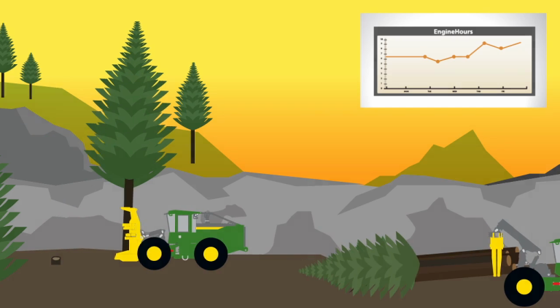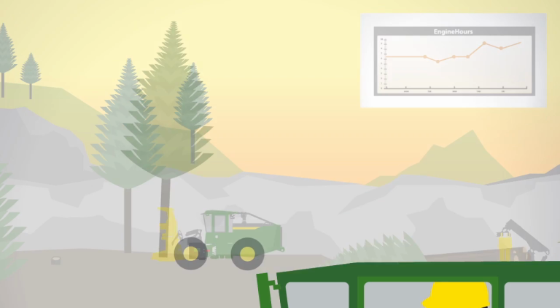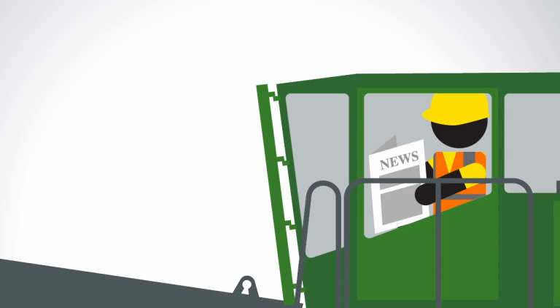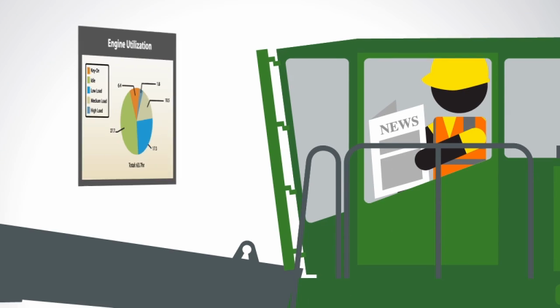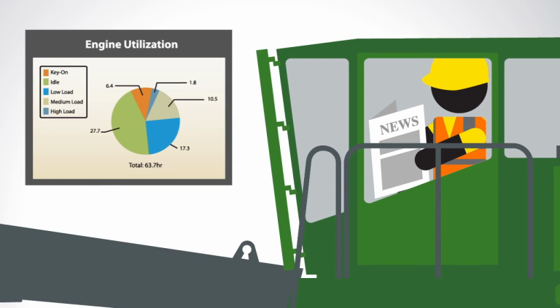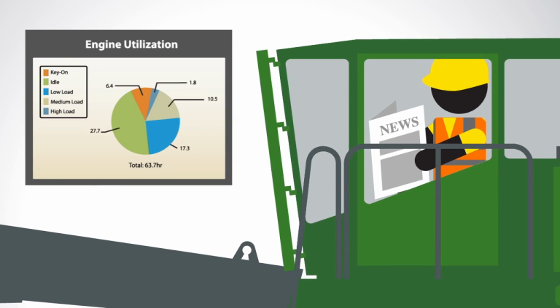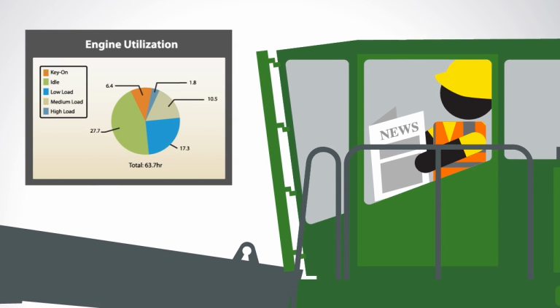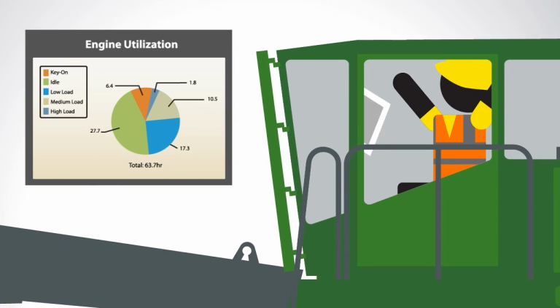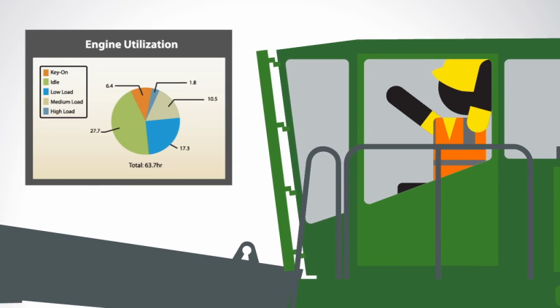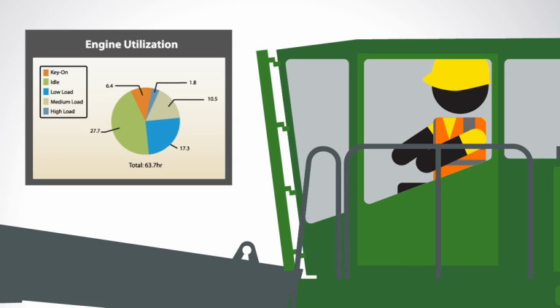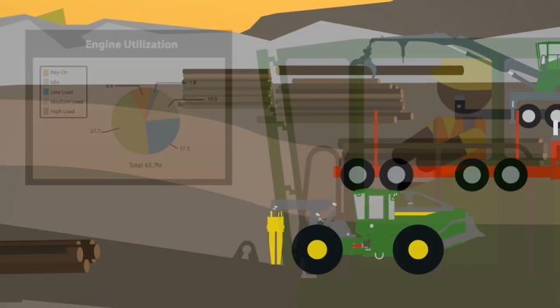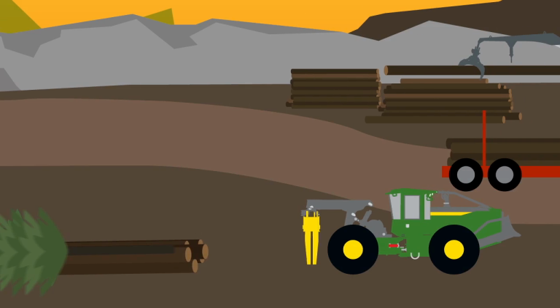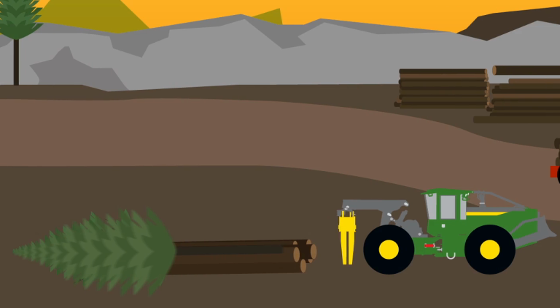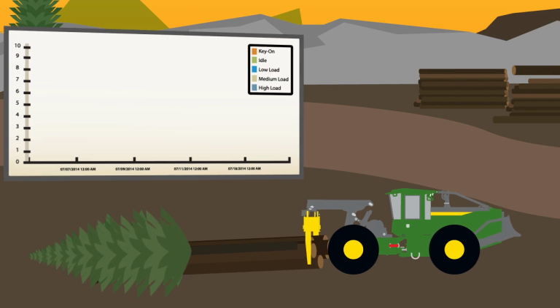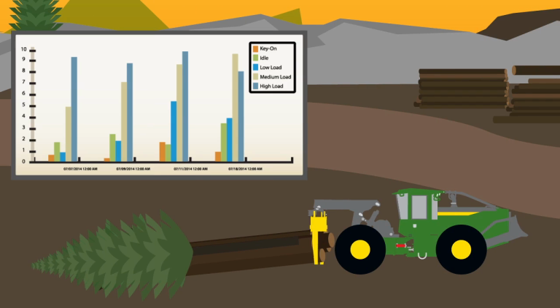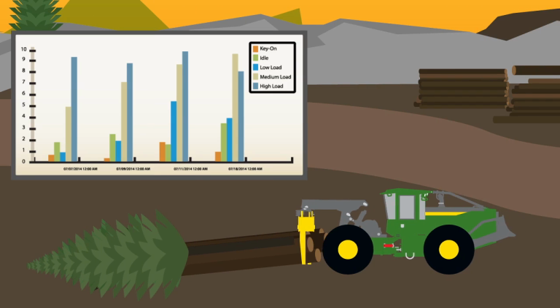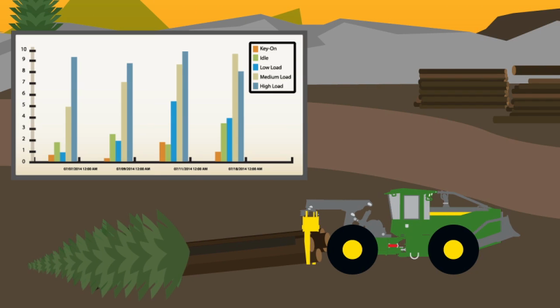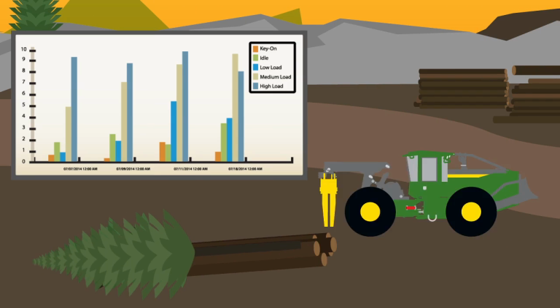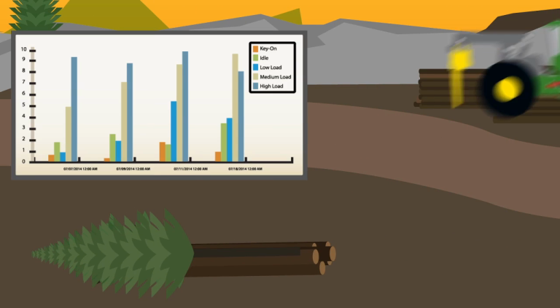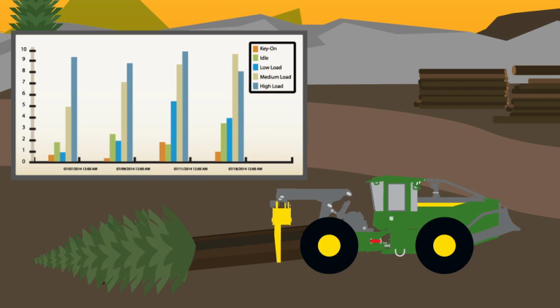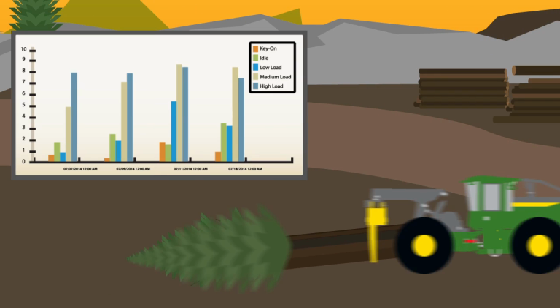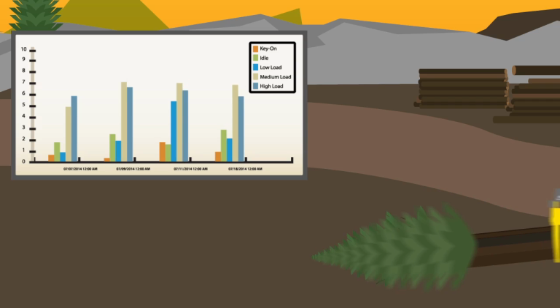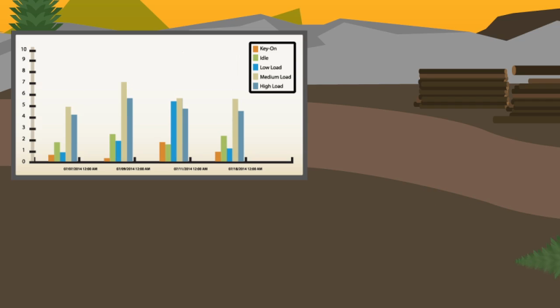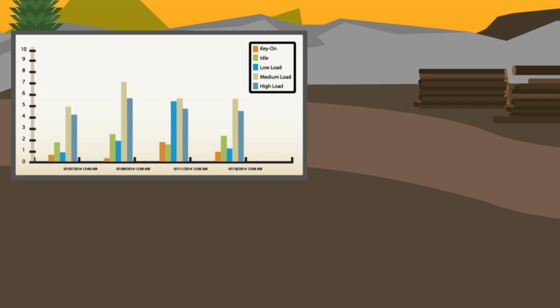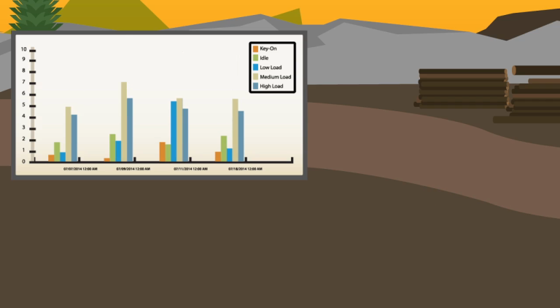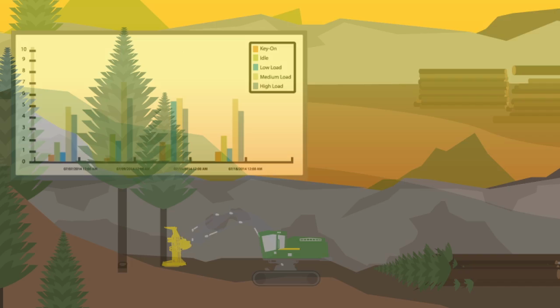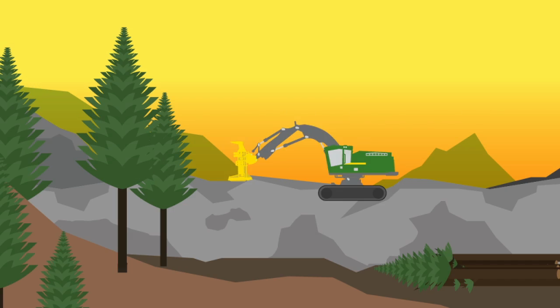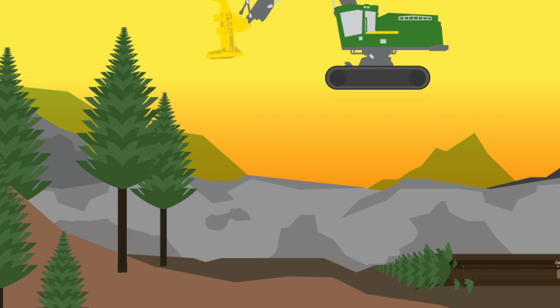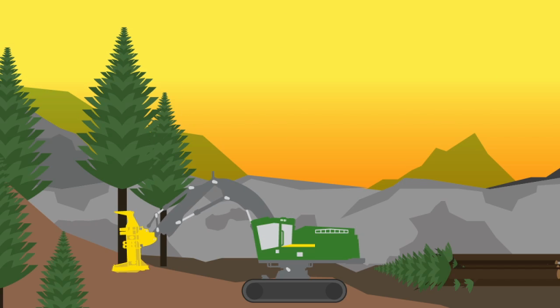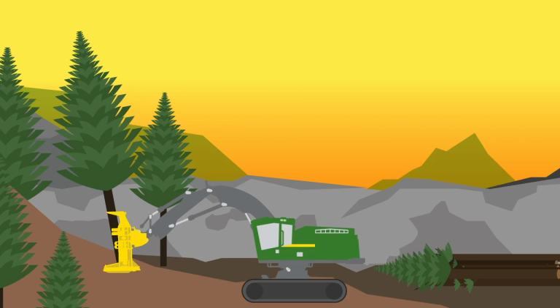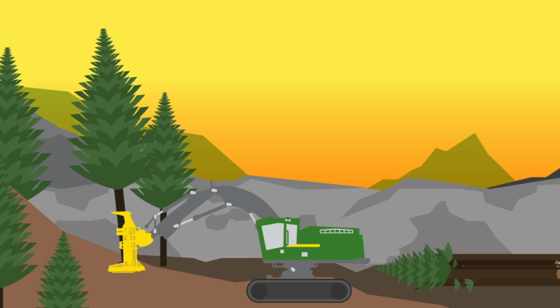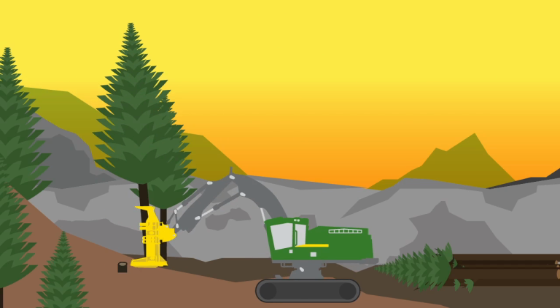Or whether machines are spending too long with their engines idling, wasting fuel. Engine load monitoring data can tell you a machine is at the limits of its capabilities, so you can quickly replace it with something more efficient.